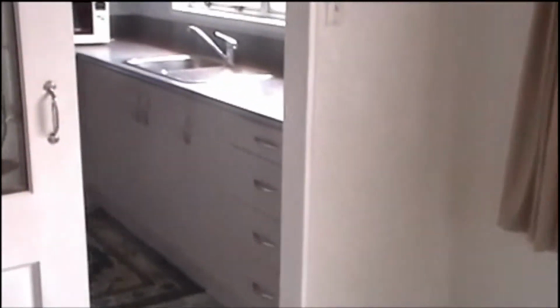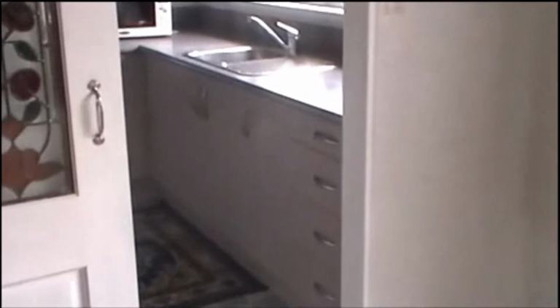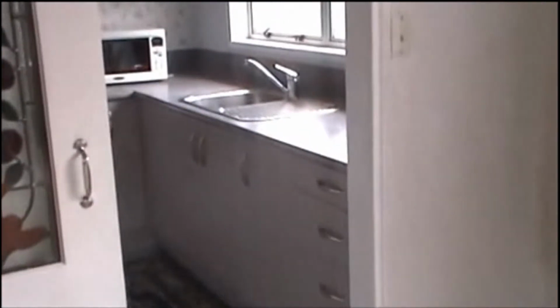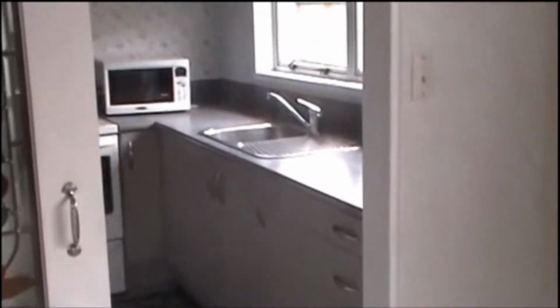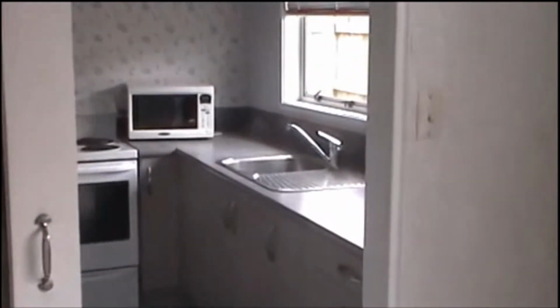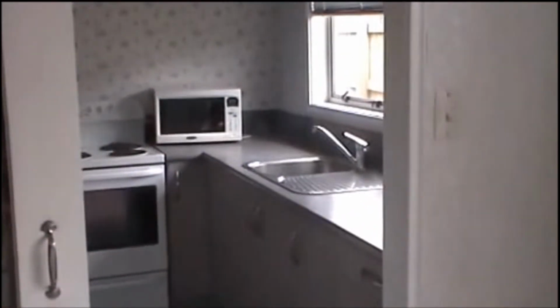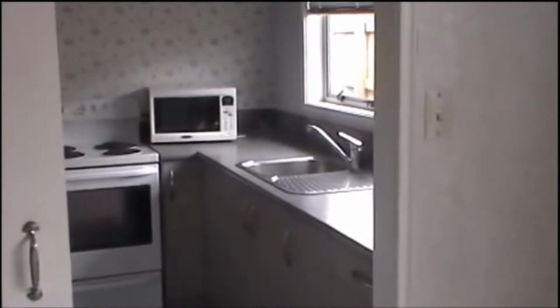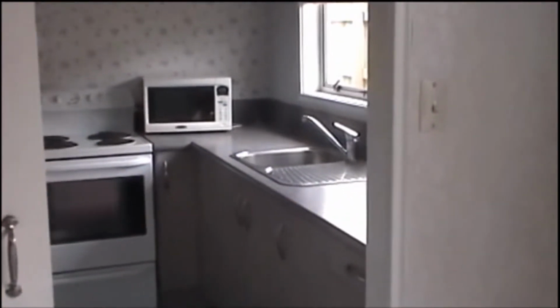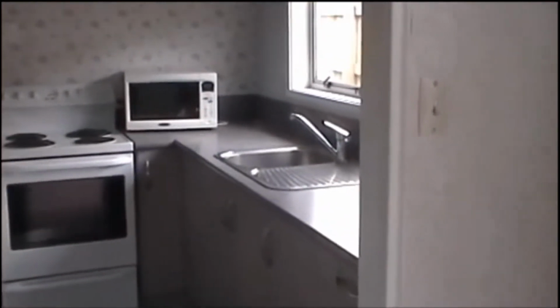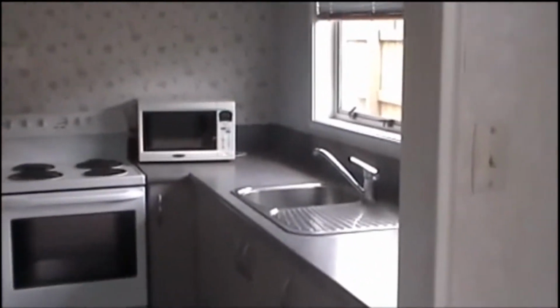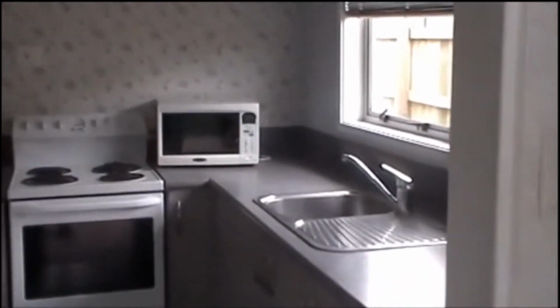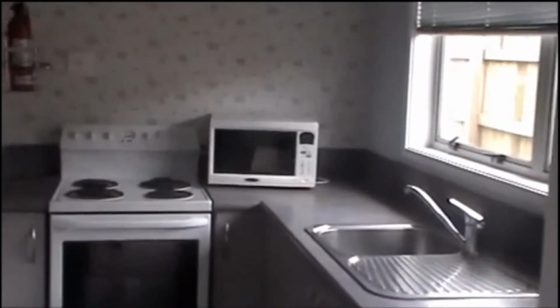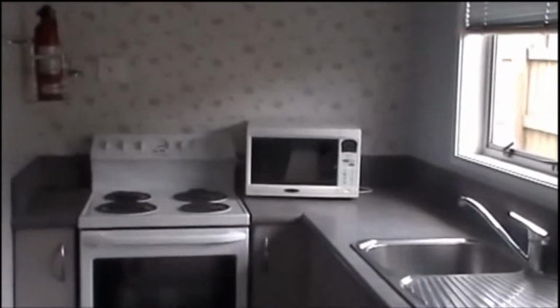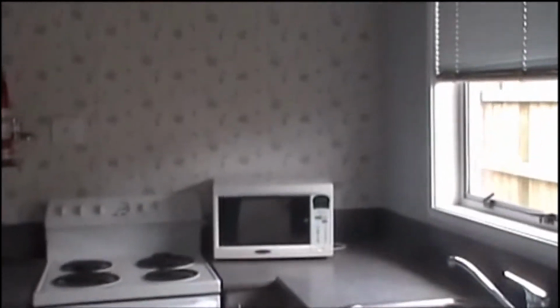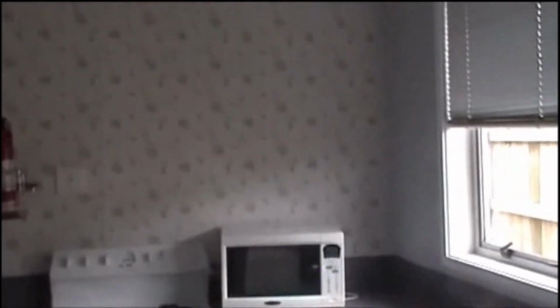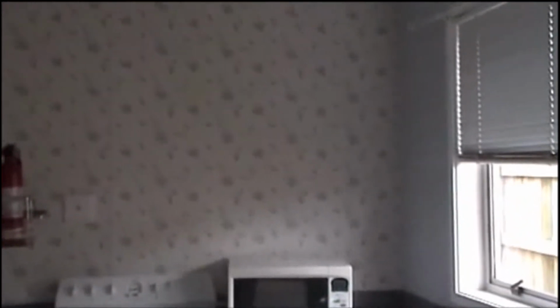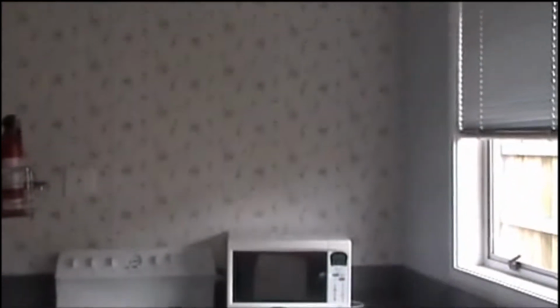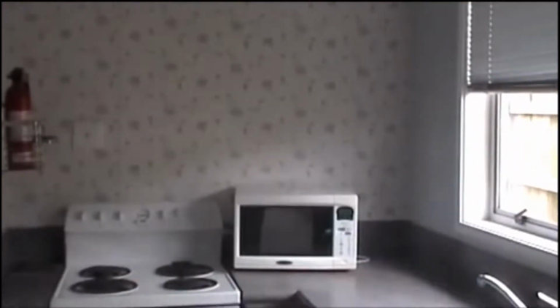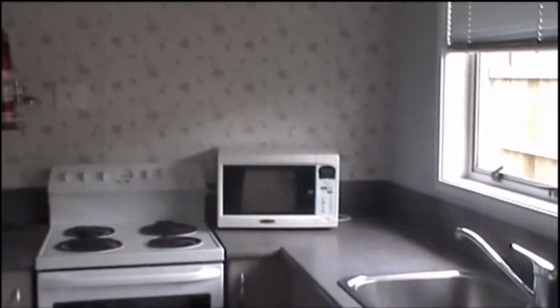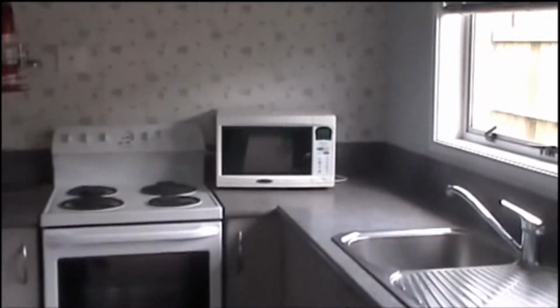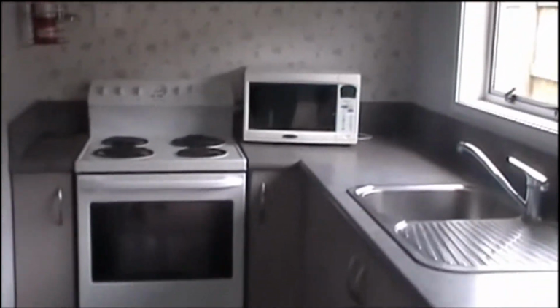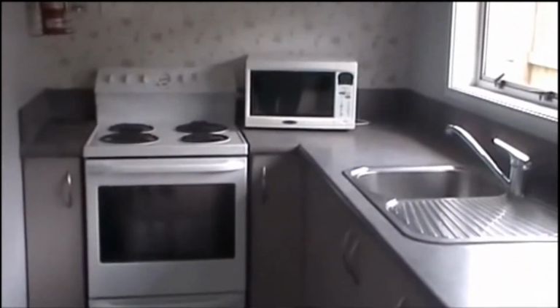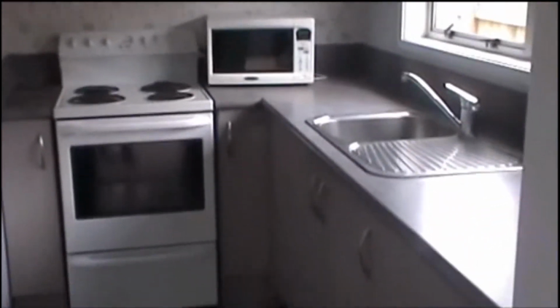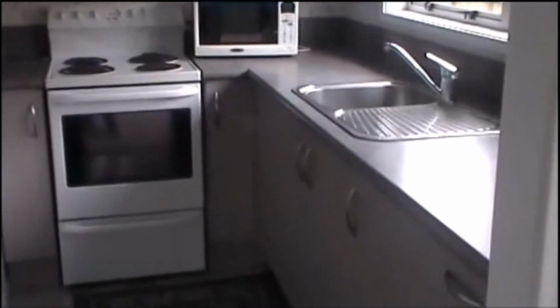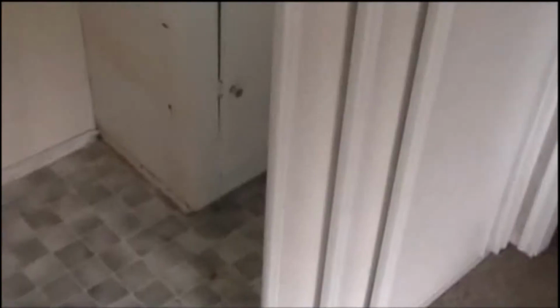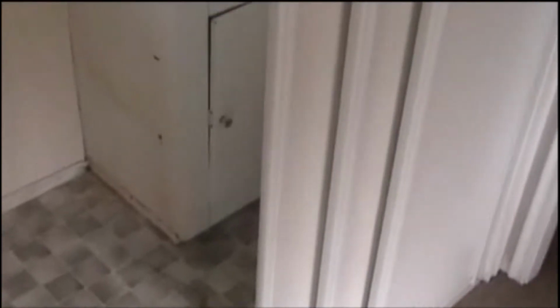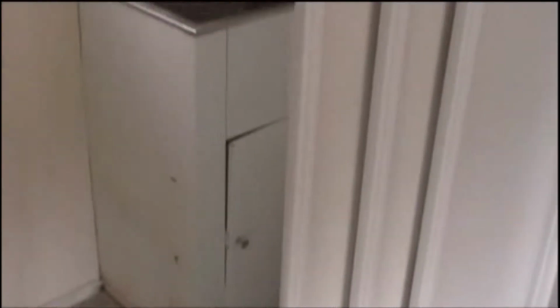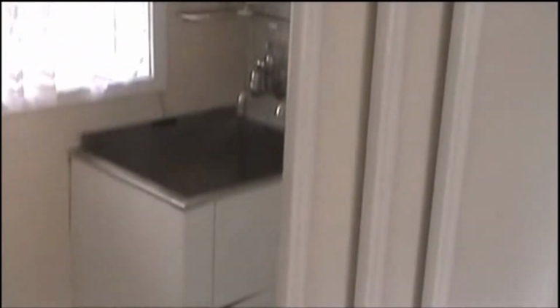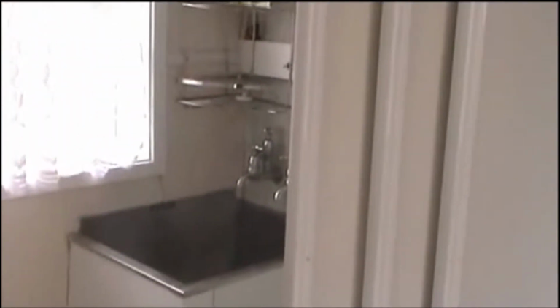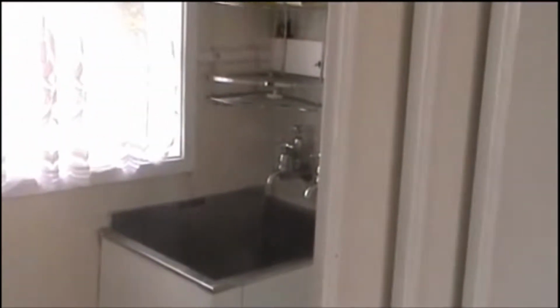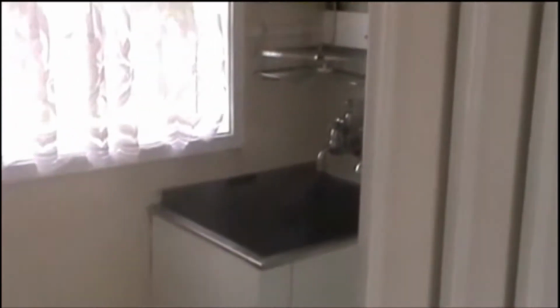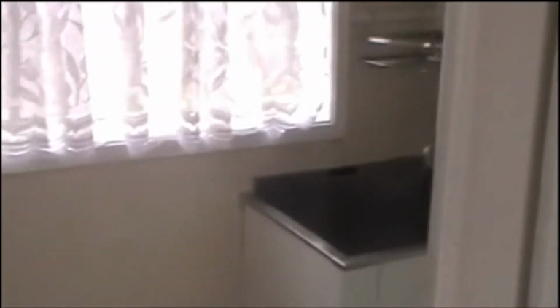Just off the lounge is the kitchen. Behind the cupboard doors, we have the laundry.